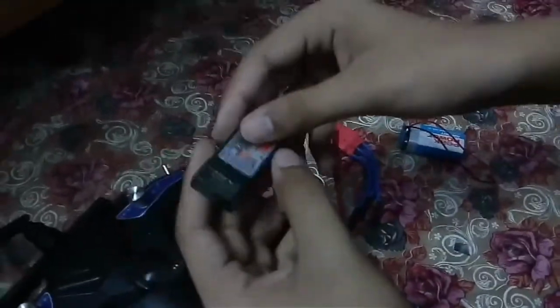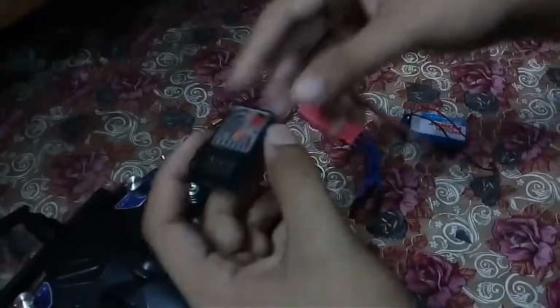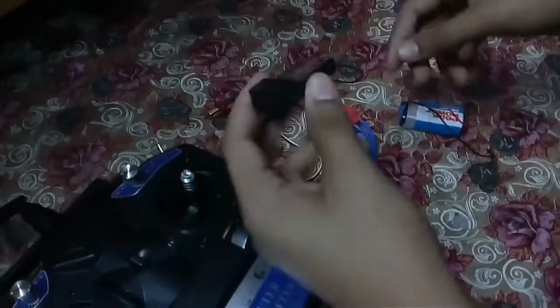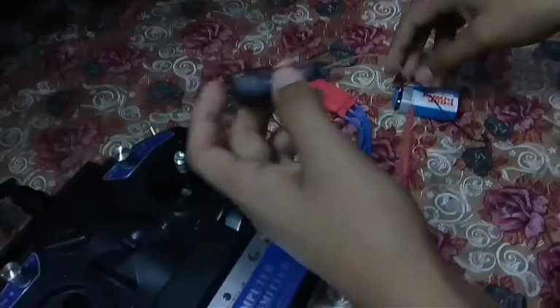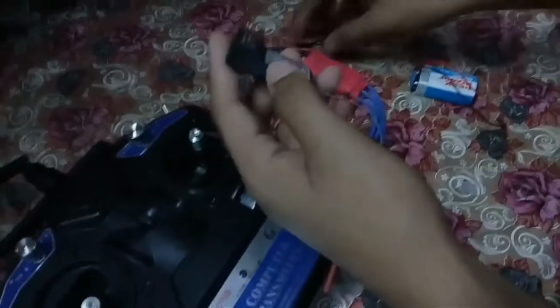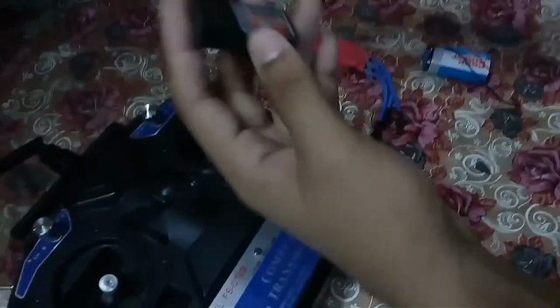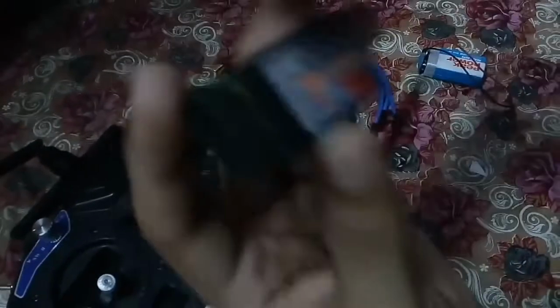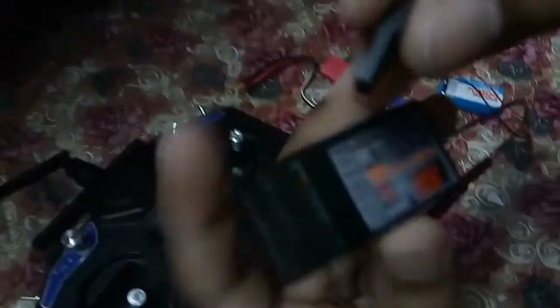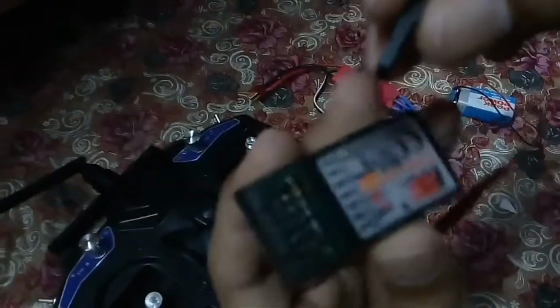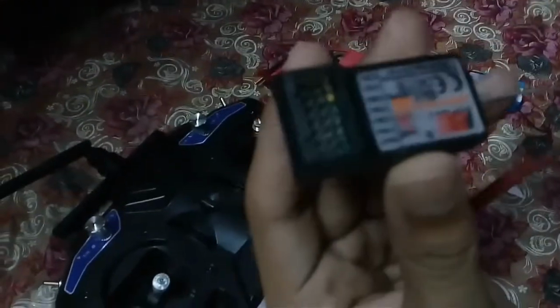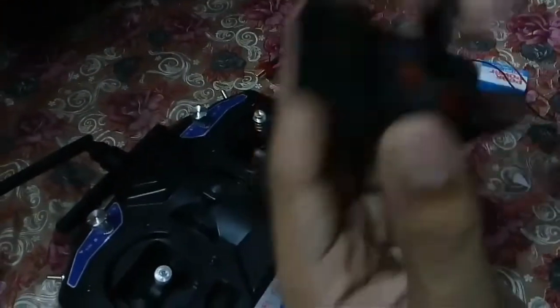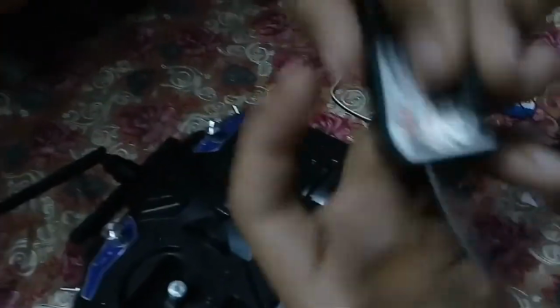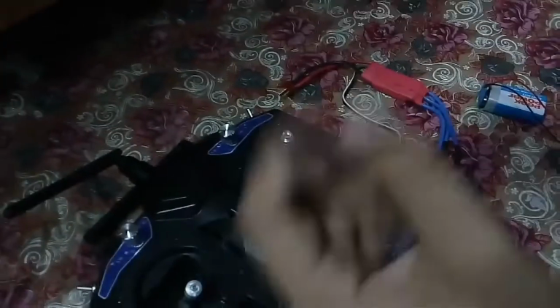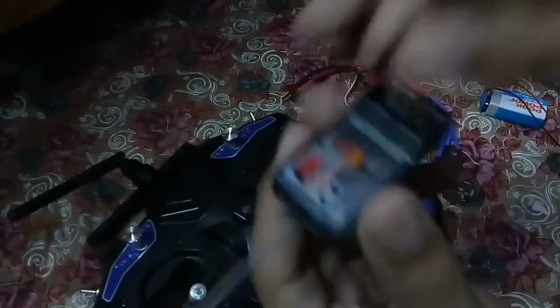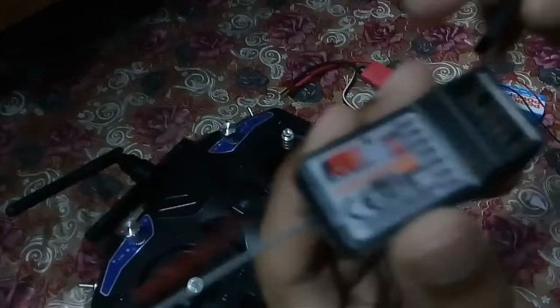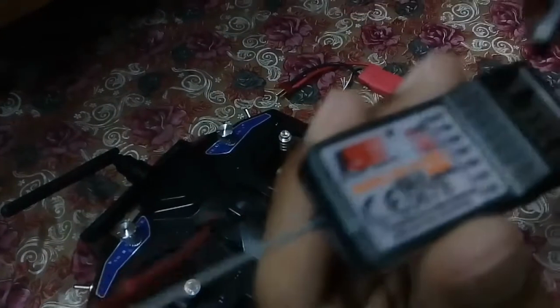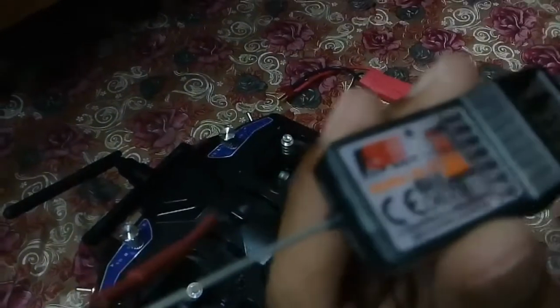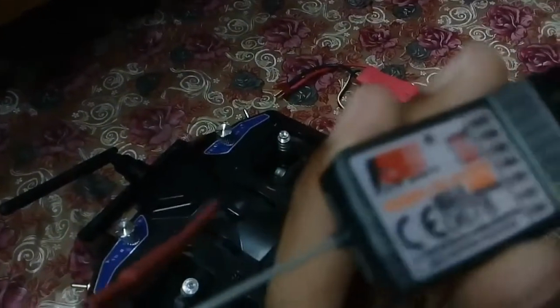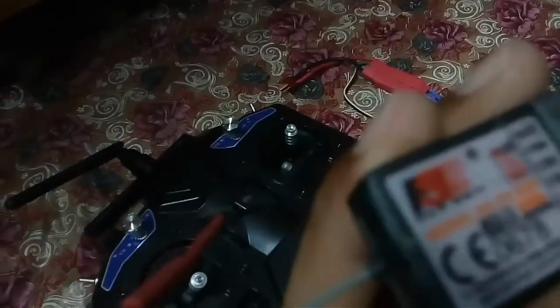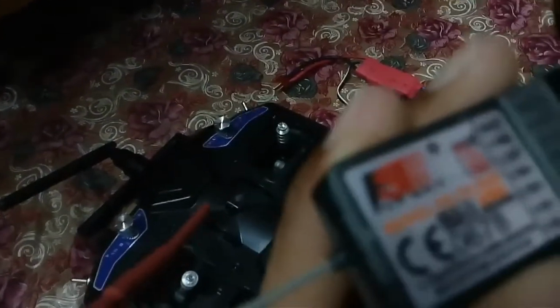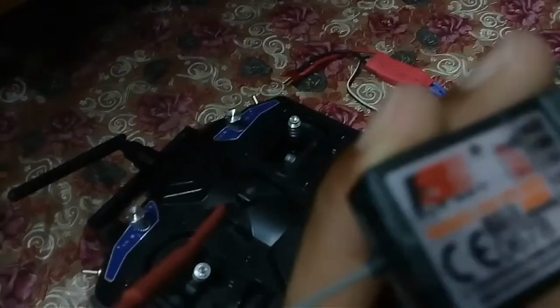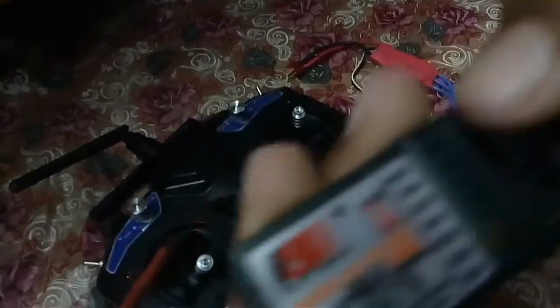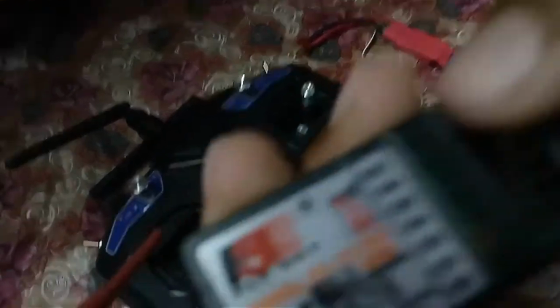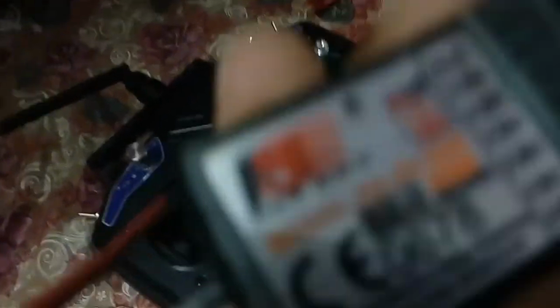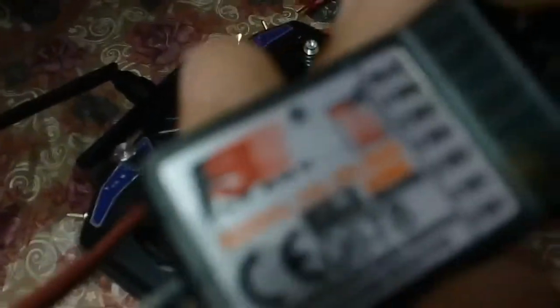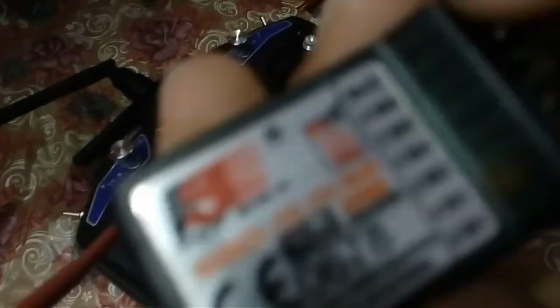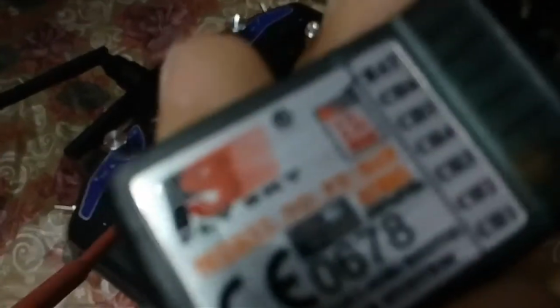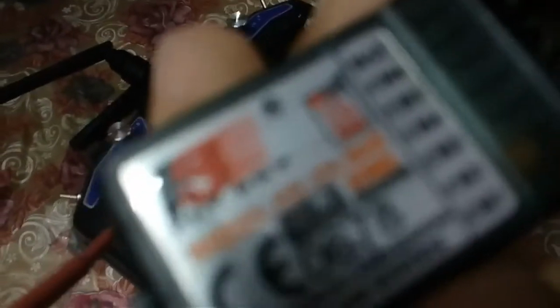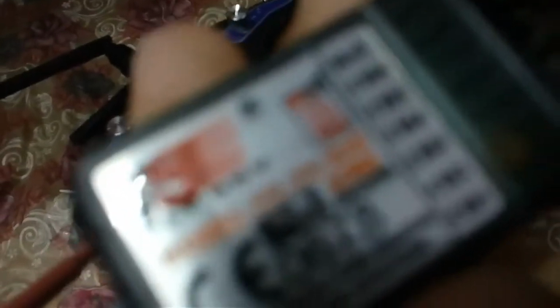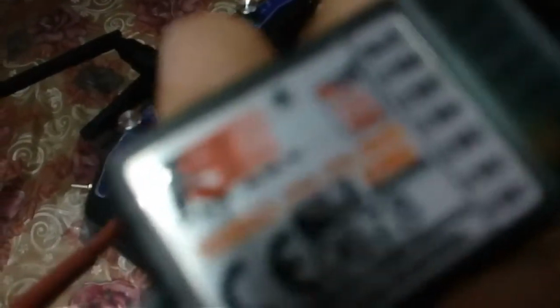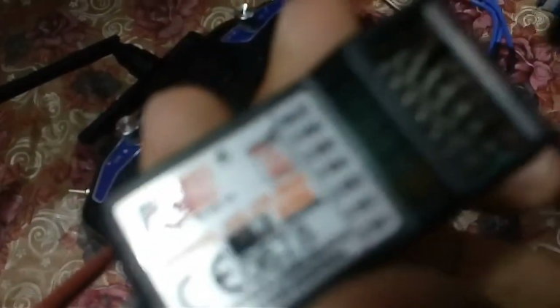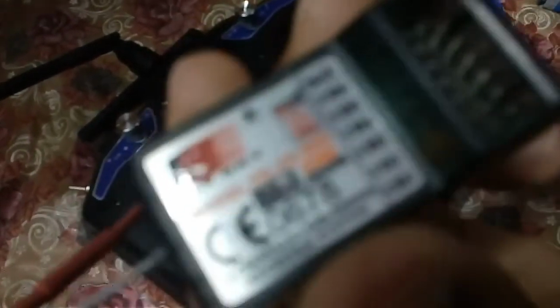Take your receiver and connect the bind plug into the bind section — the battery section — as you can see here.